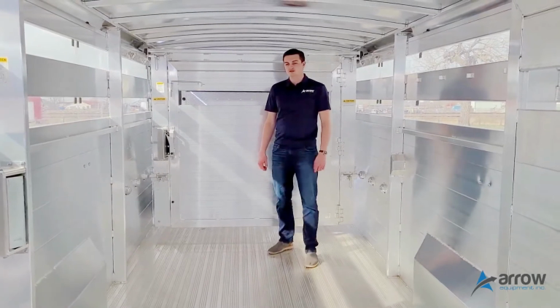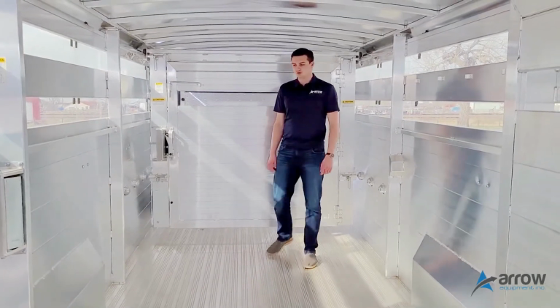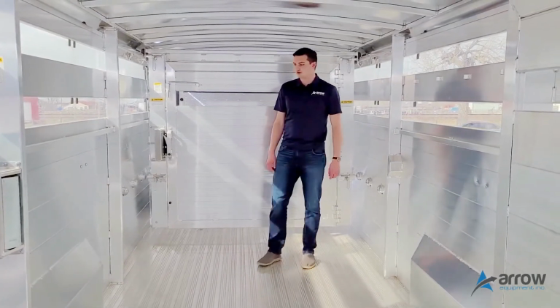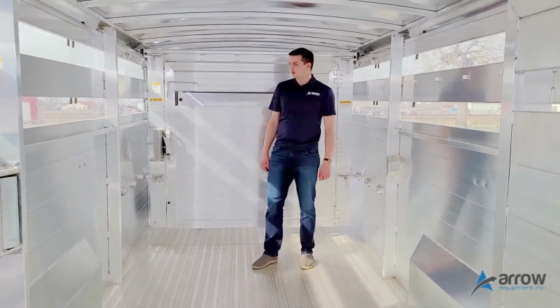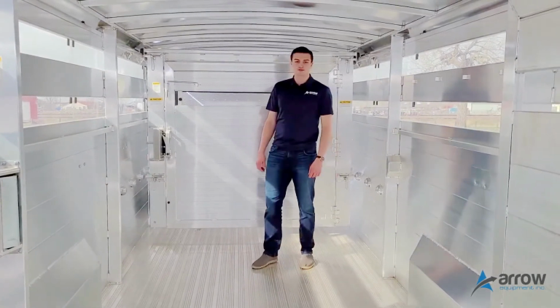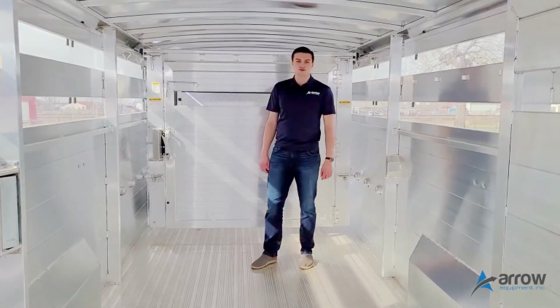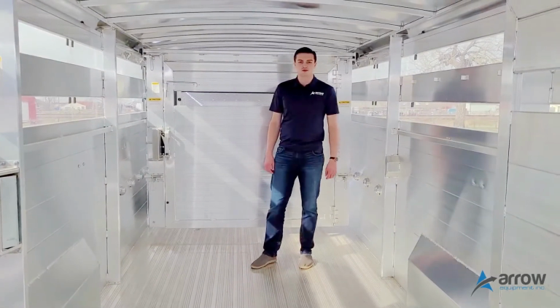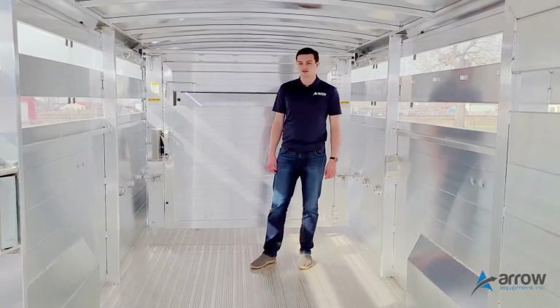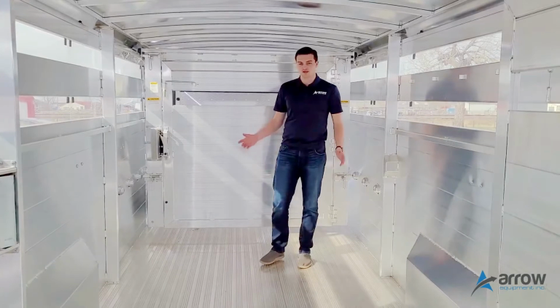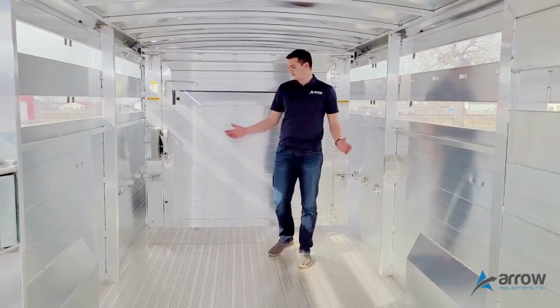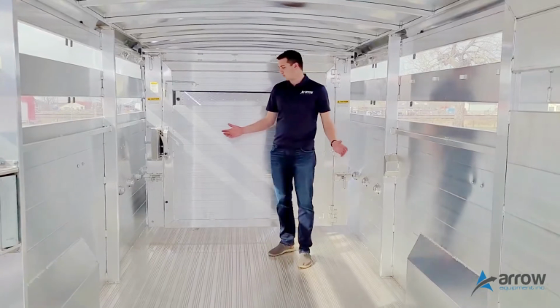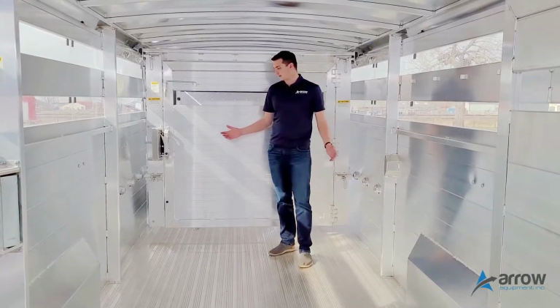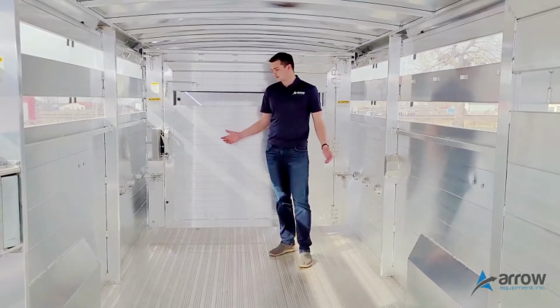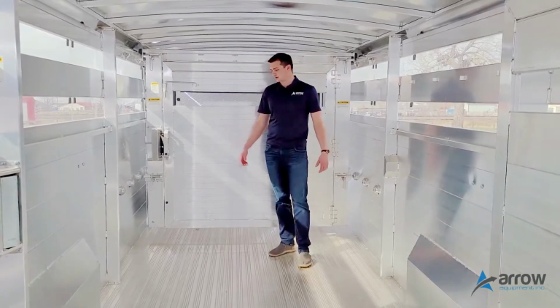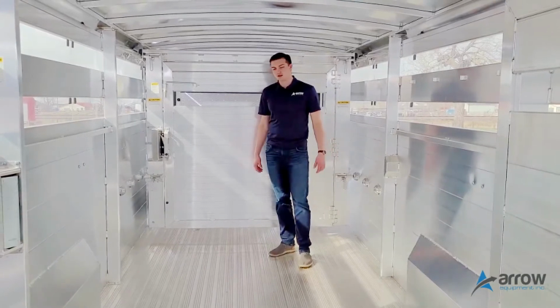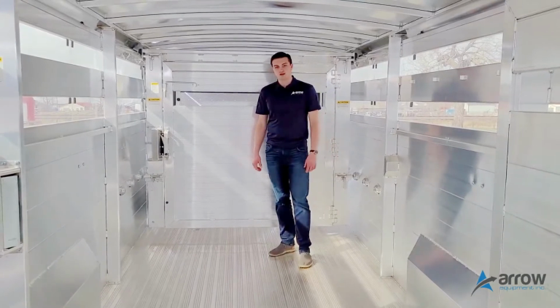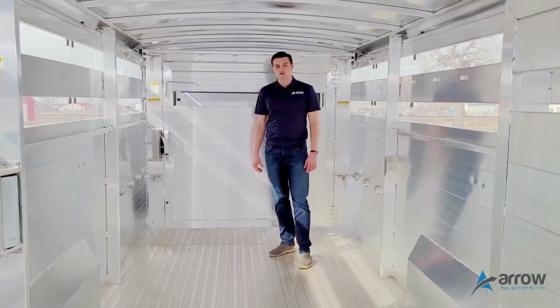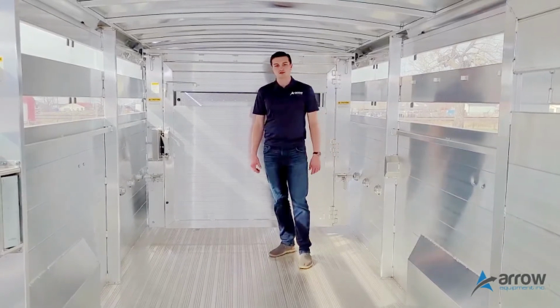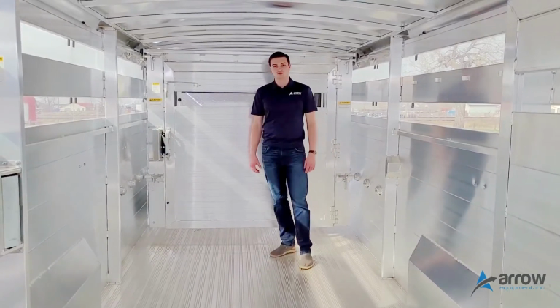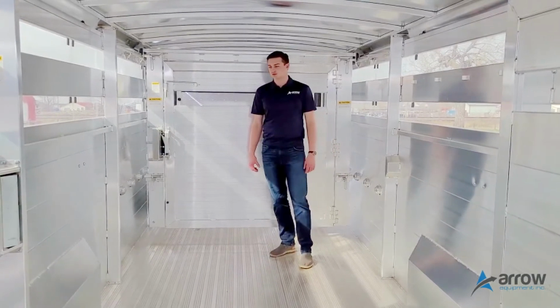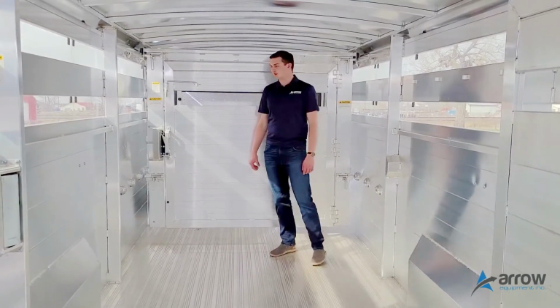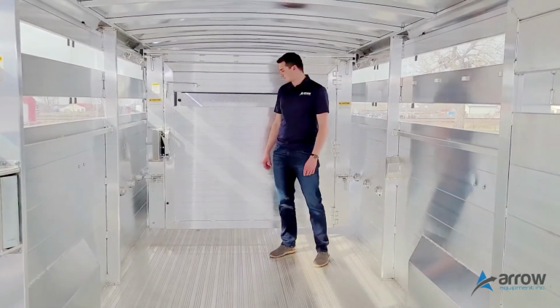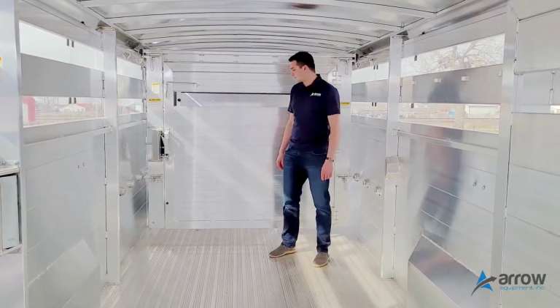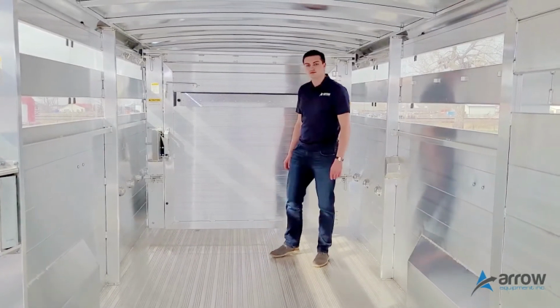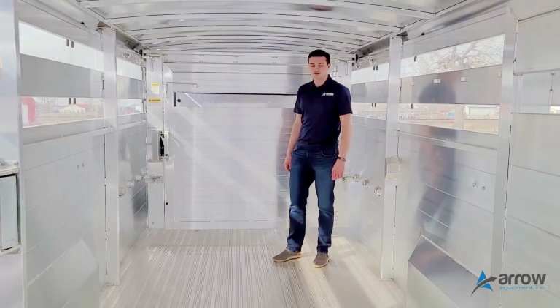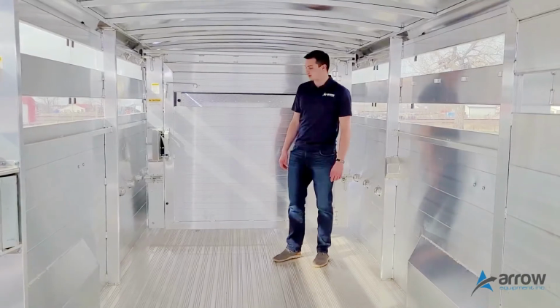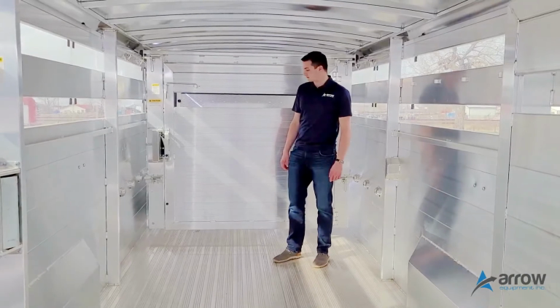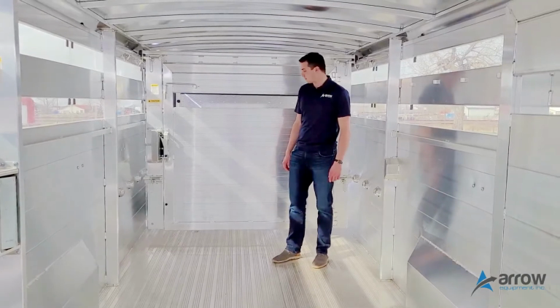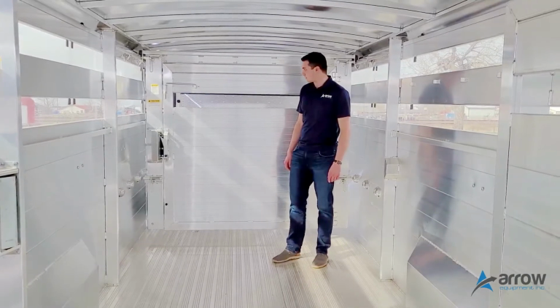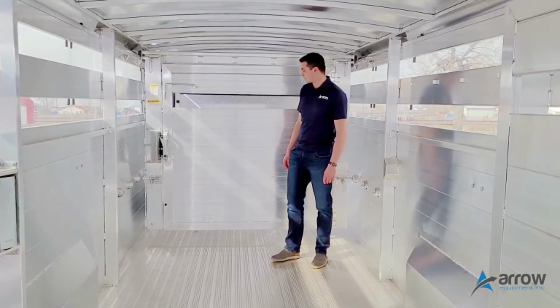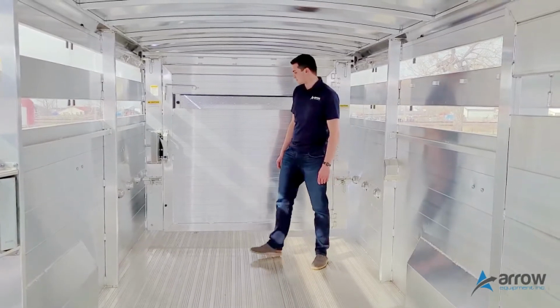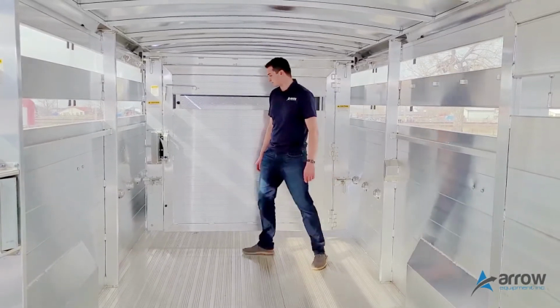We're in a 26-foot by seven-and-a-half-foot wide Enduro trailer, and I'm just going to show you through the adjustable front gate option on the trailers.